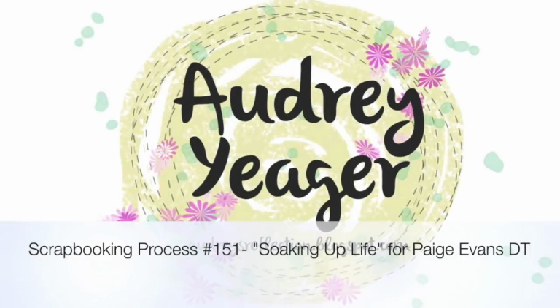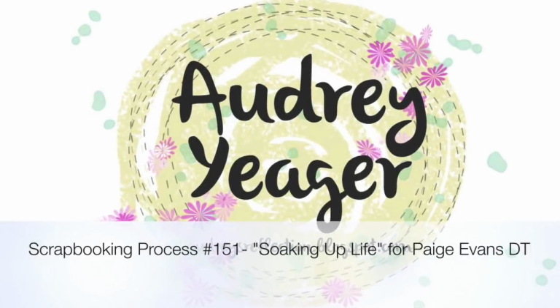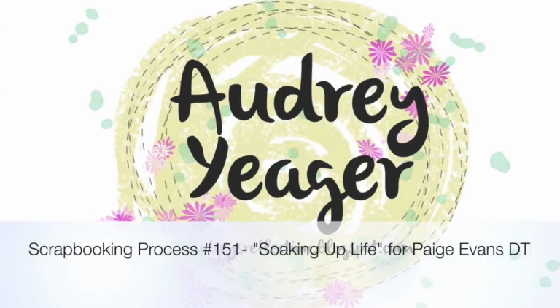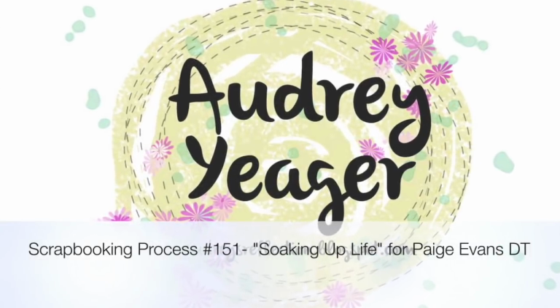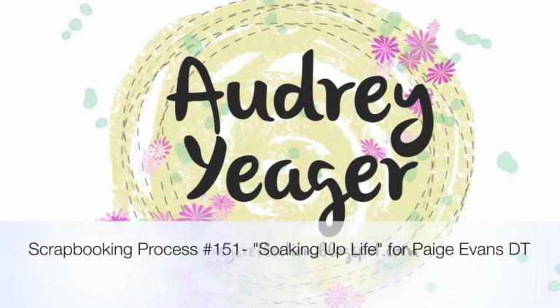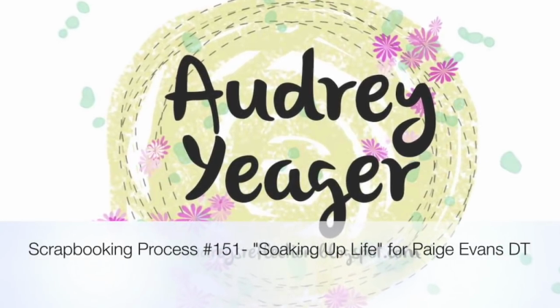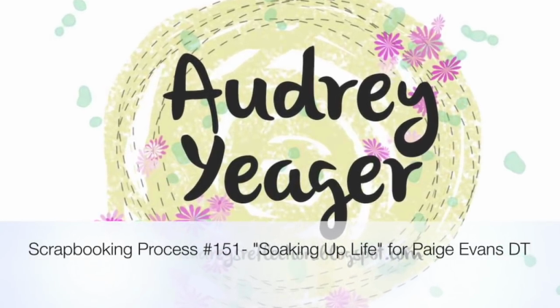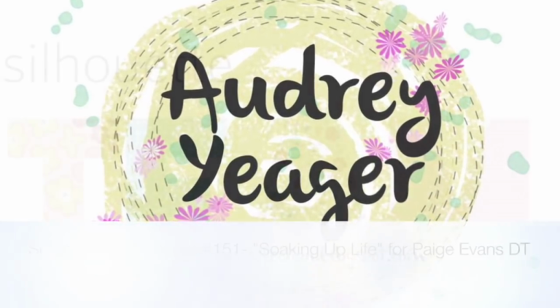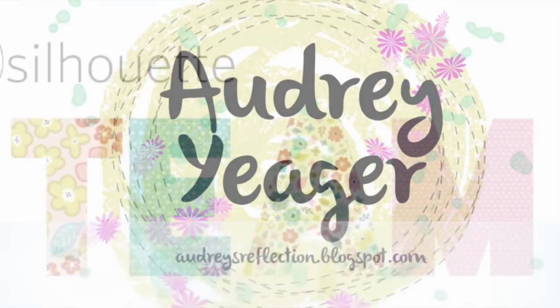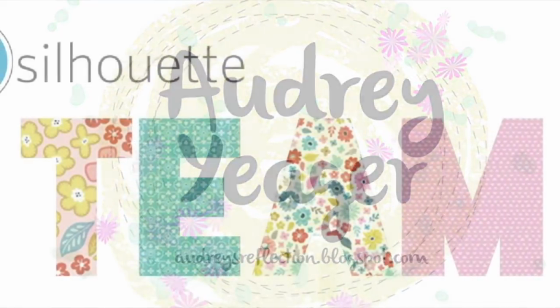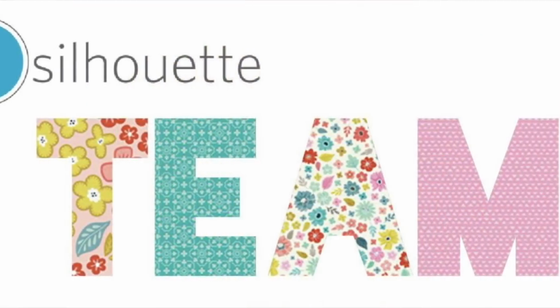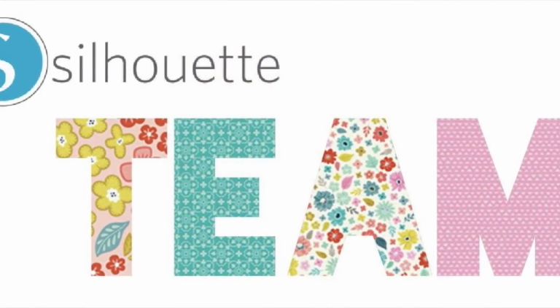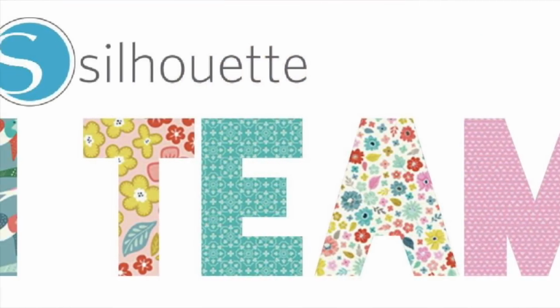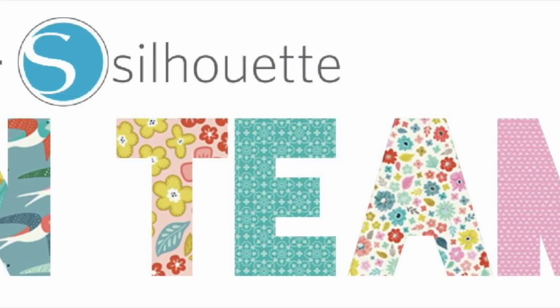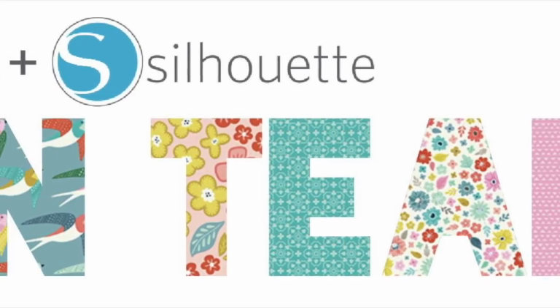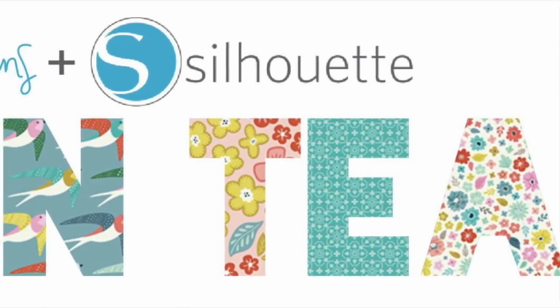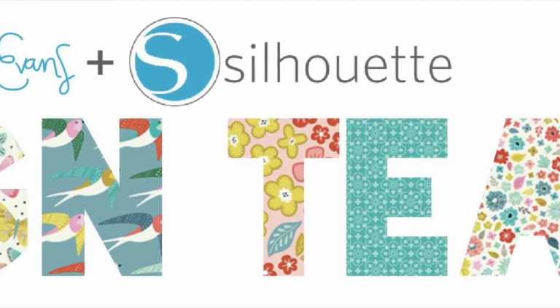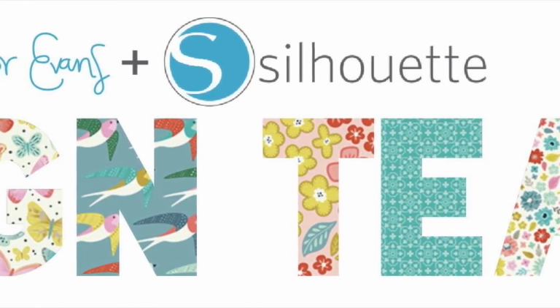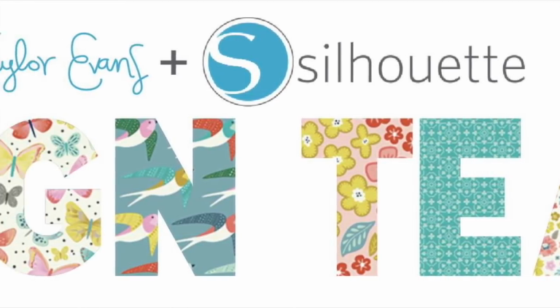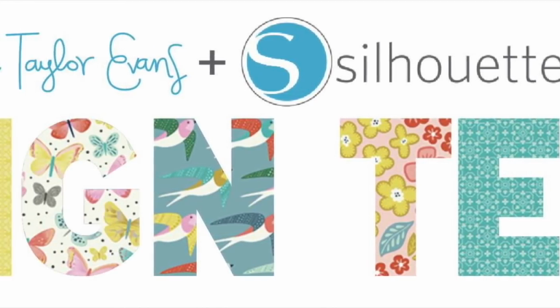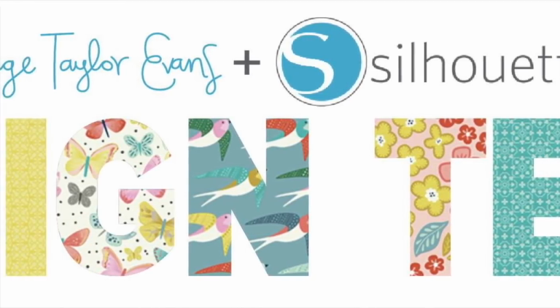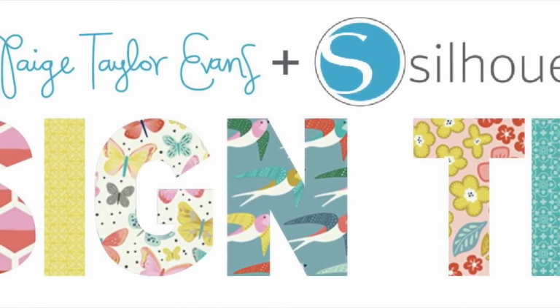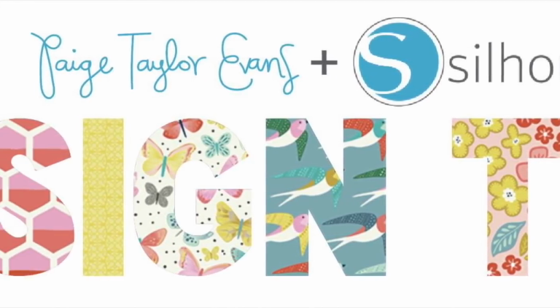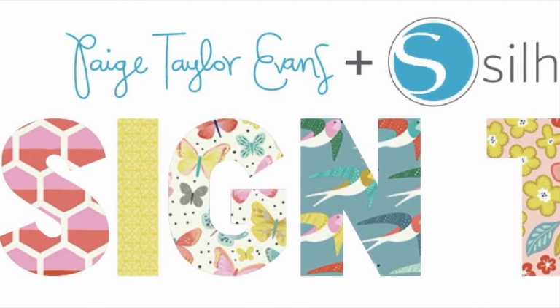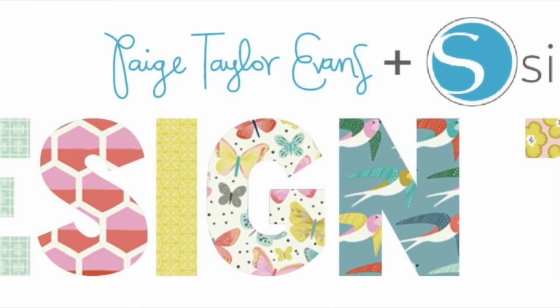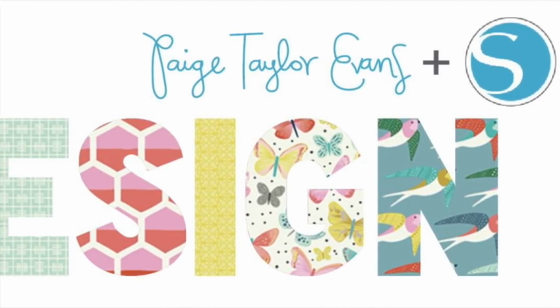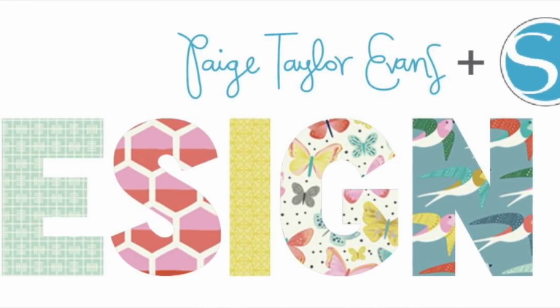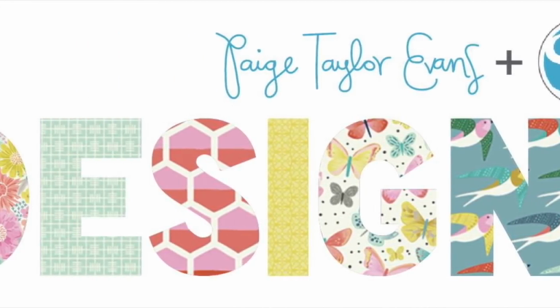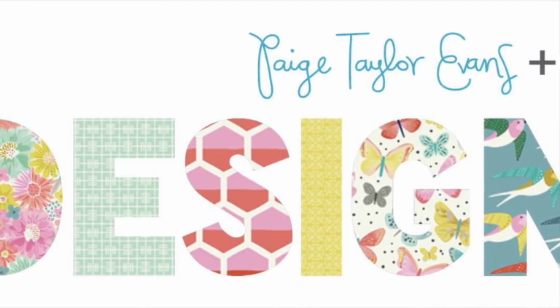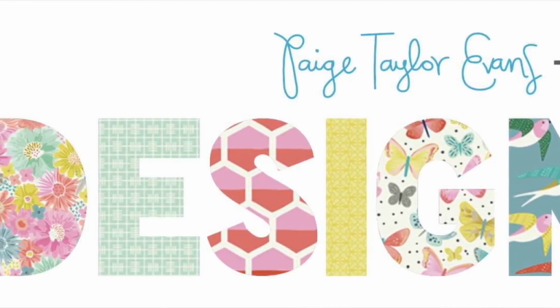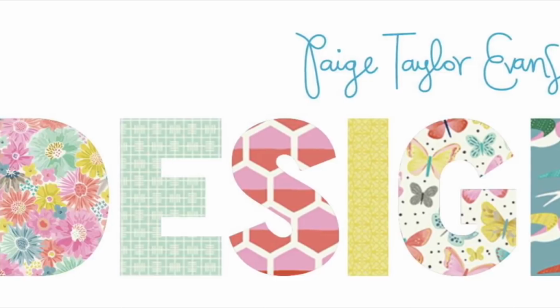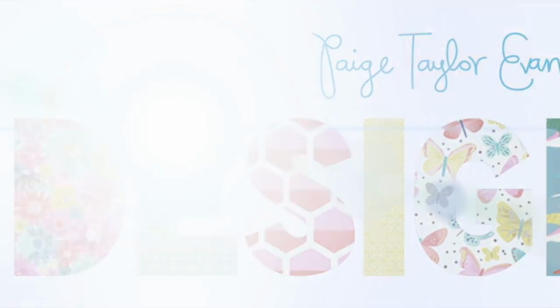Hey everybody! Thanks for coming back again. It's Audrey and I am sharing a page today for the Paige Evans design team for the Silhouette Store.